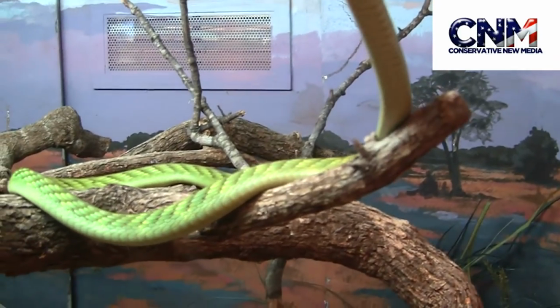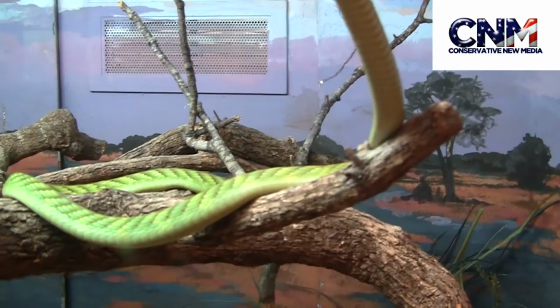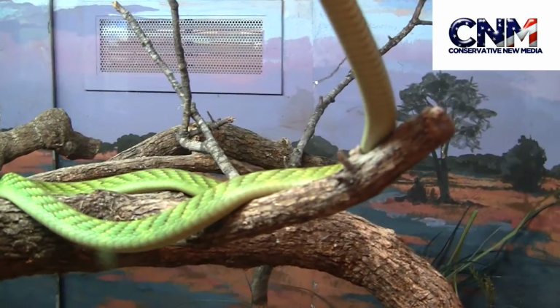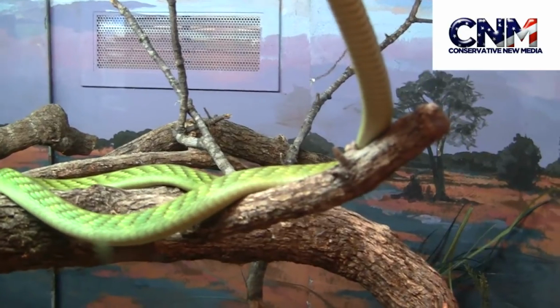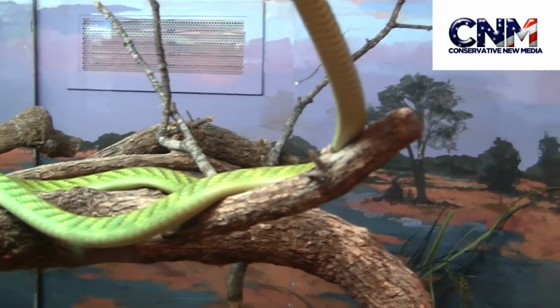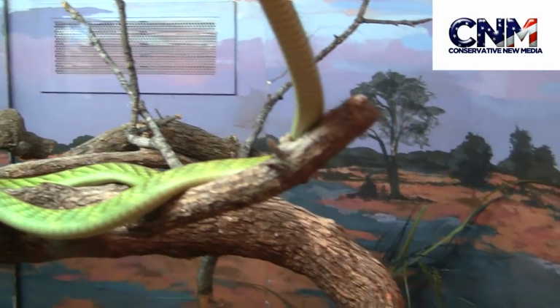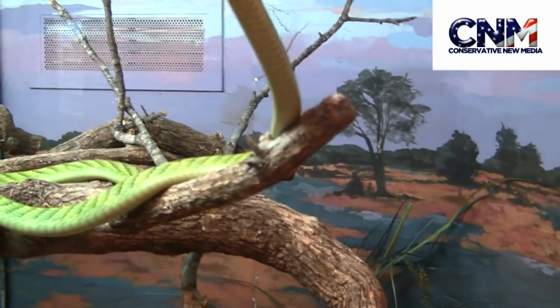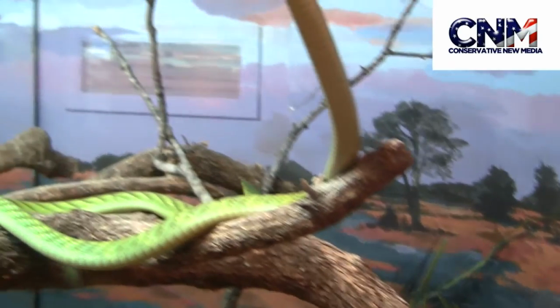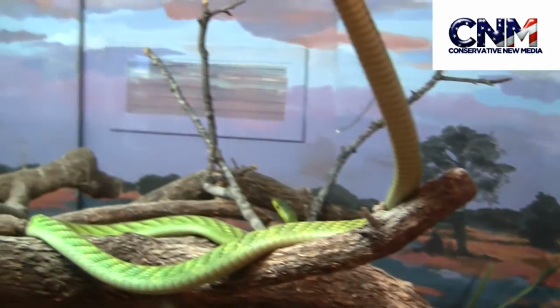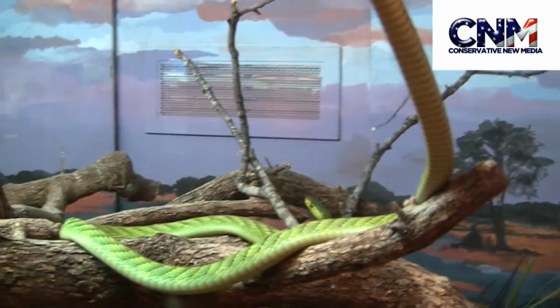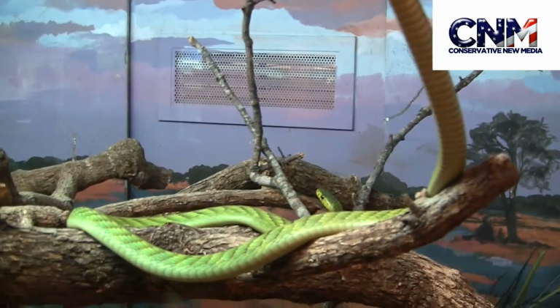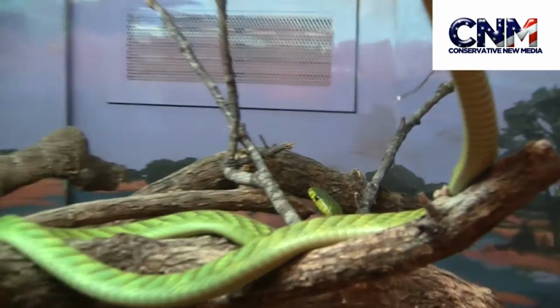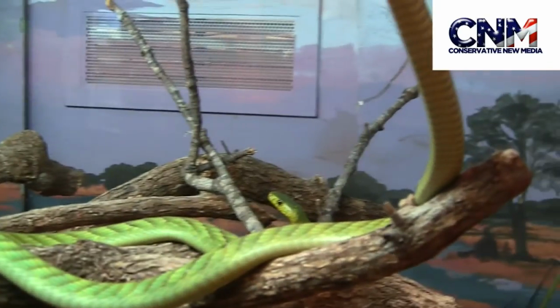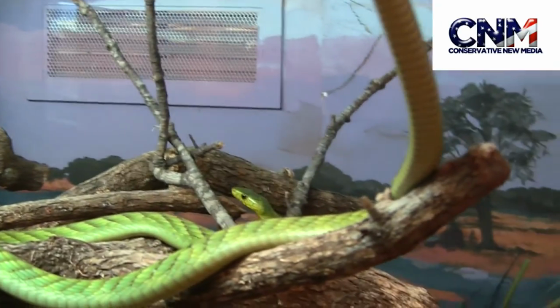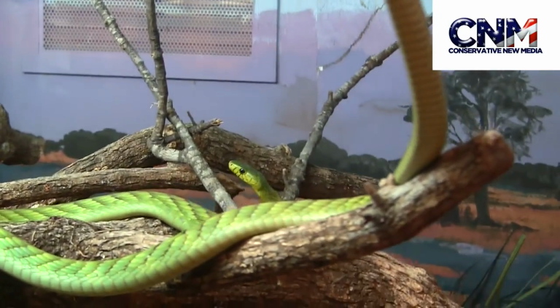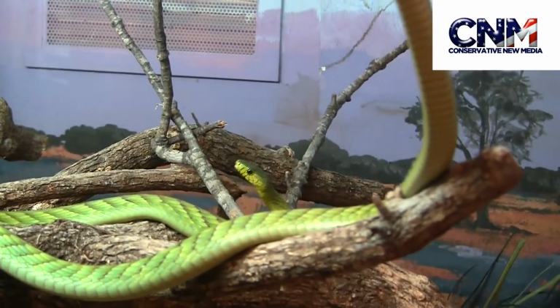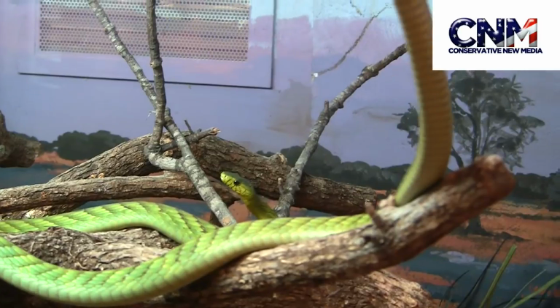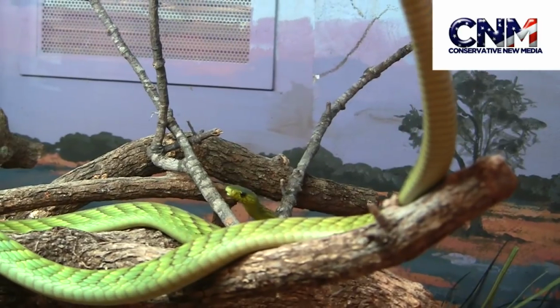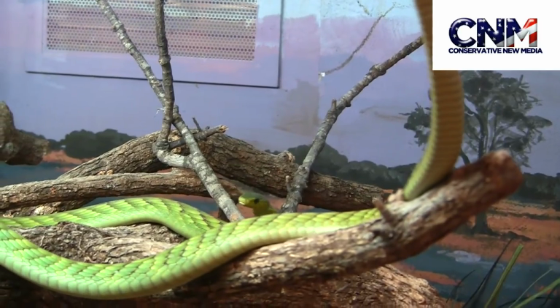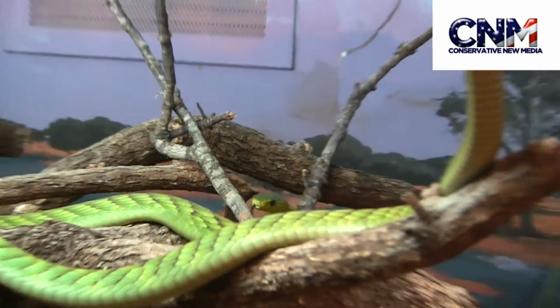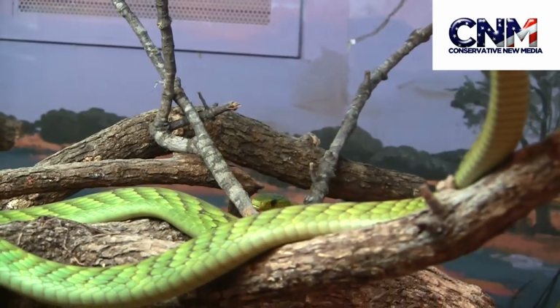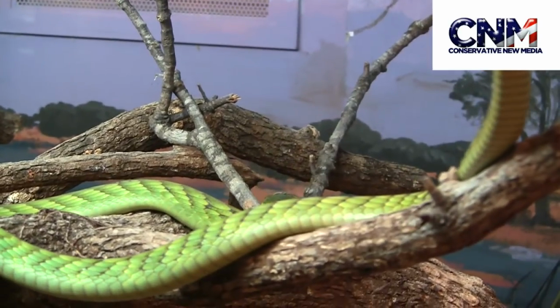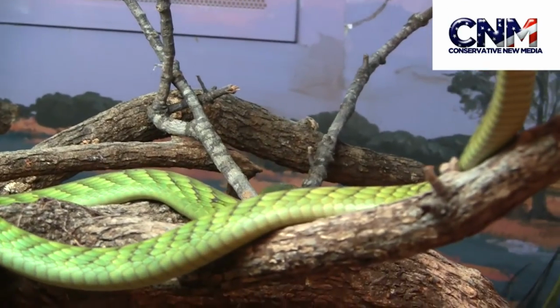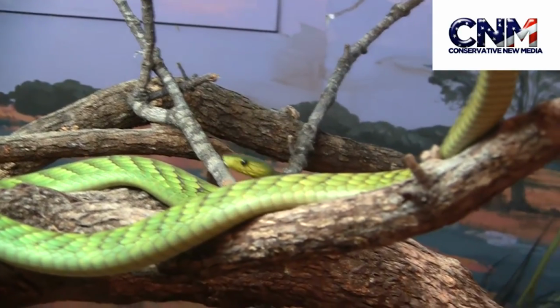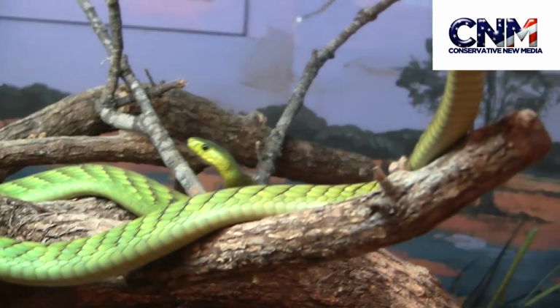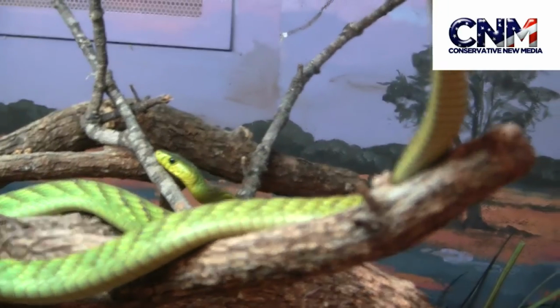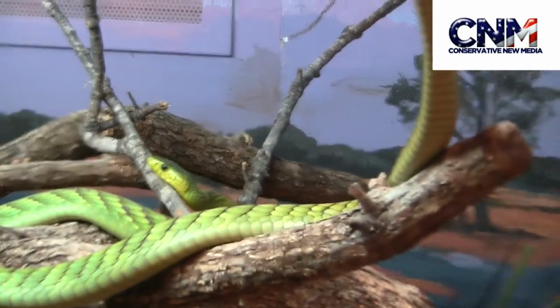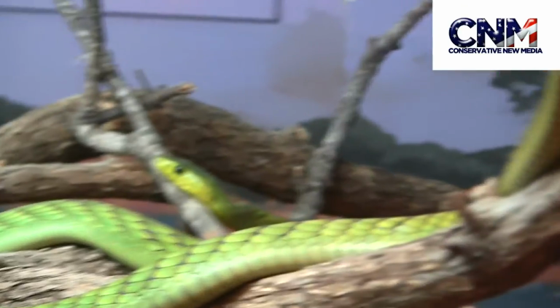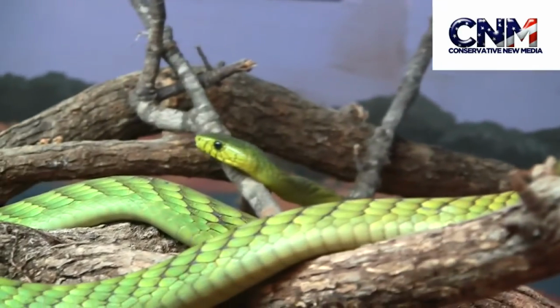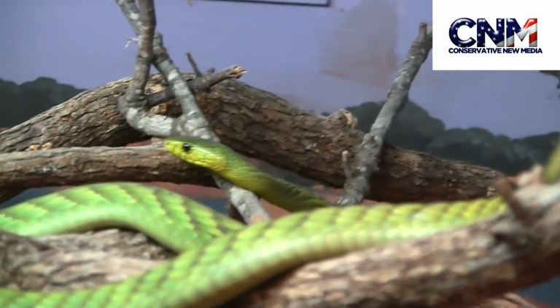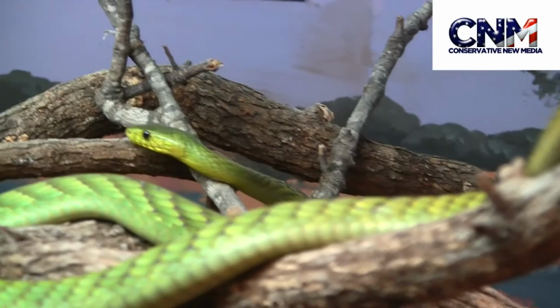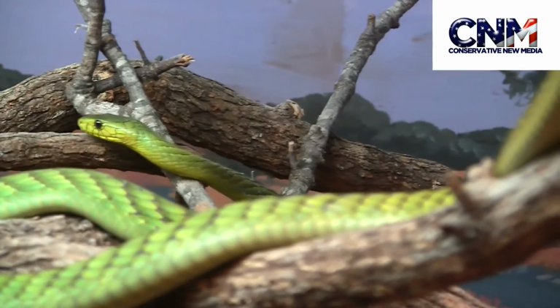And again, you think about if you had to deal with that snake out there in the wild. You look at the dexterity on it. Oh, it's coming back. Oh, it's looking this way. Yeah, incredible.